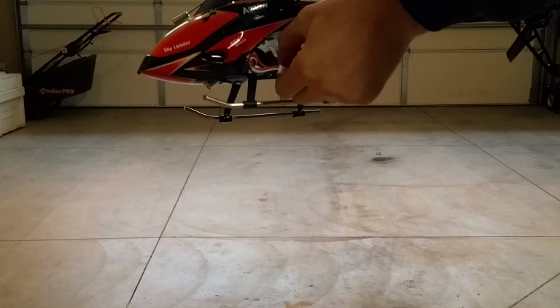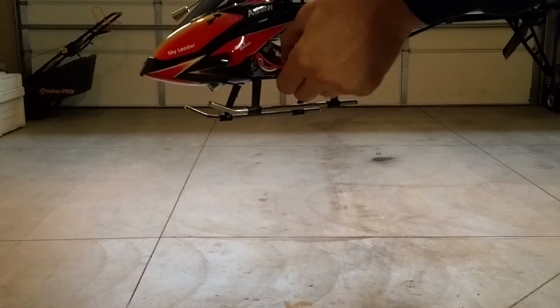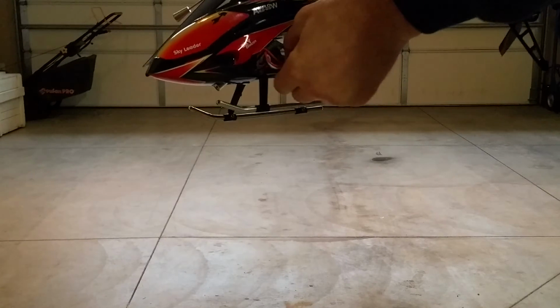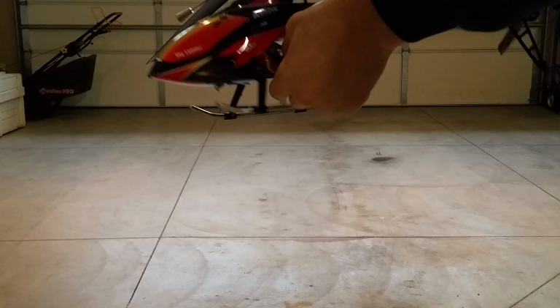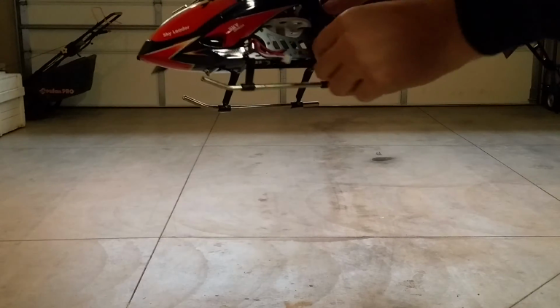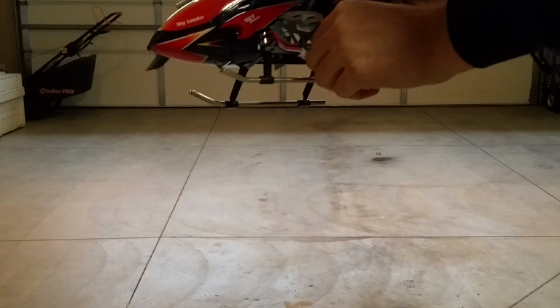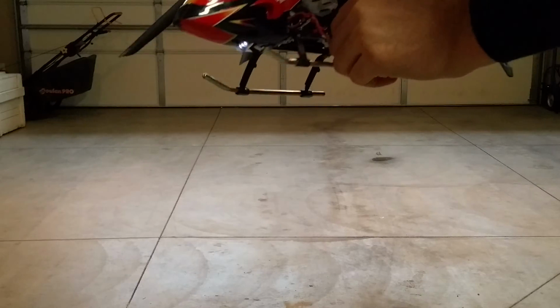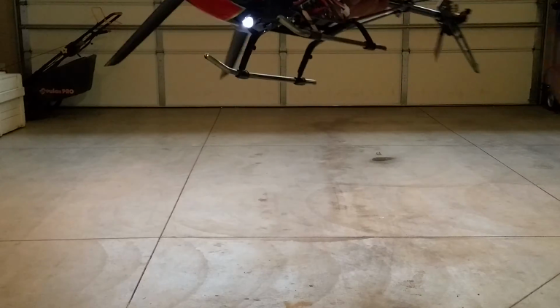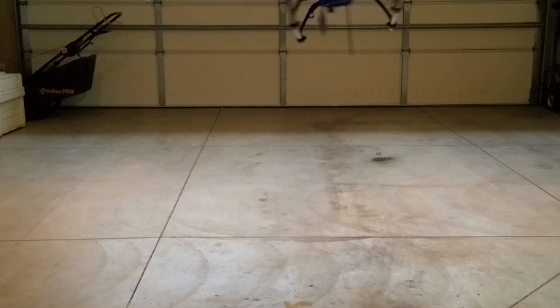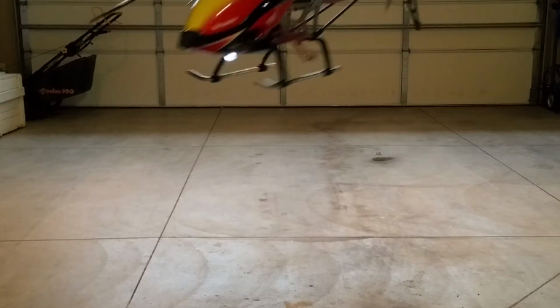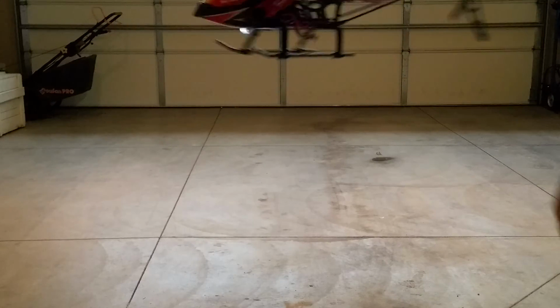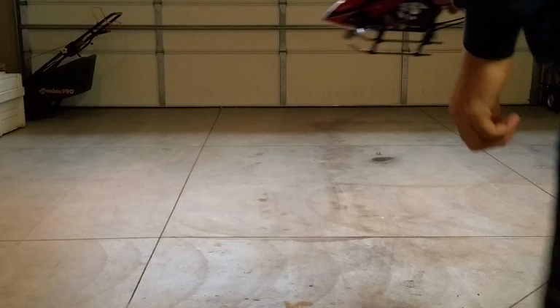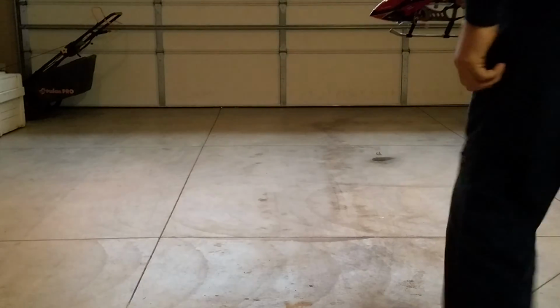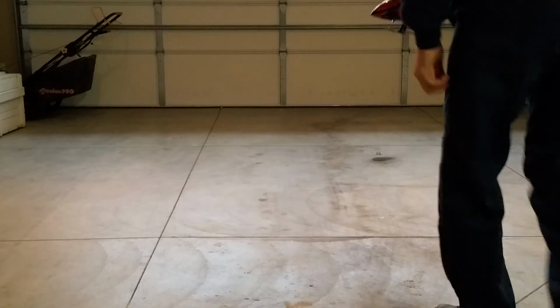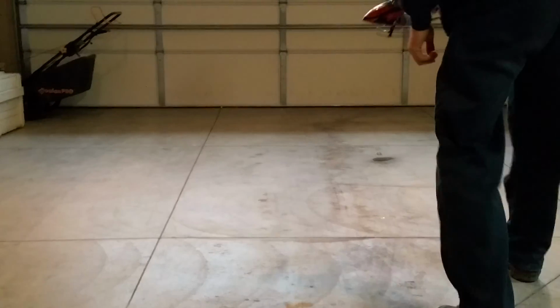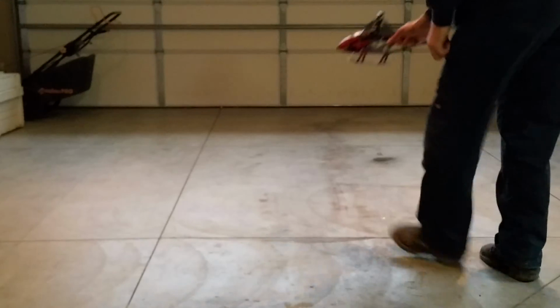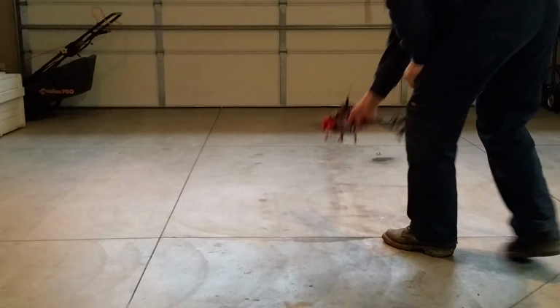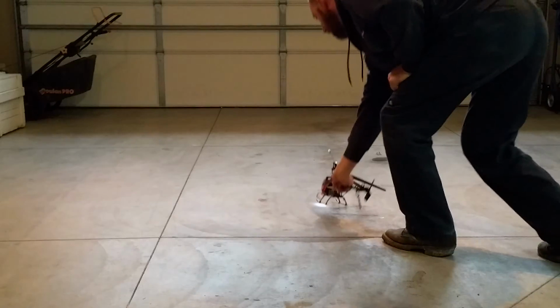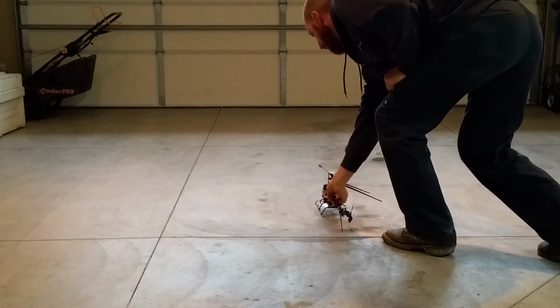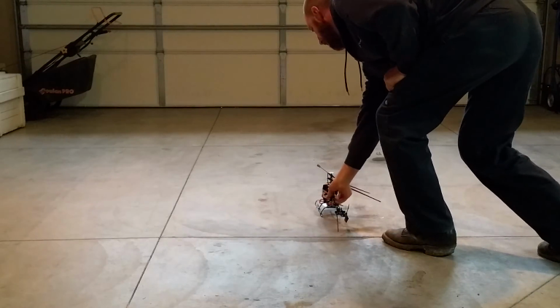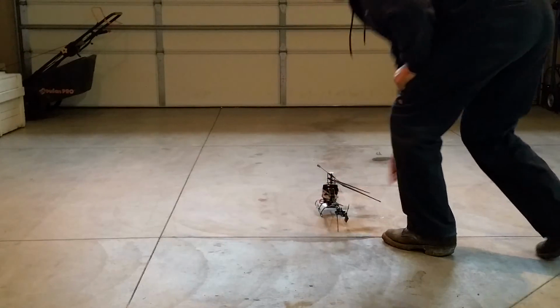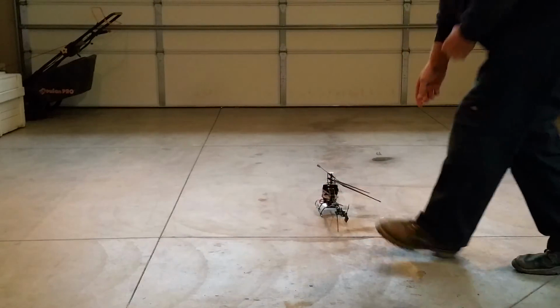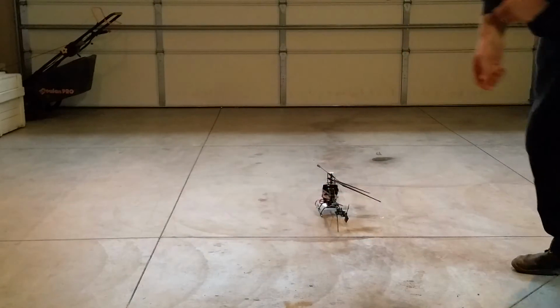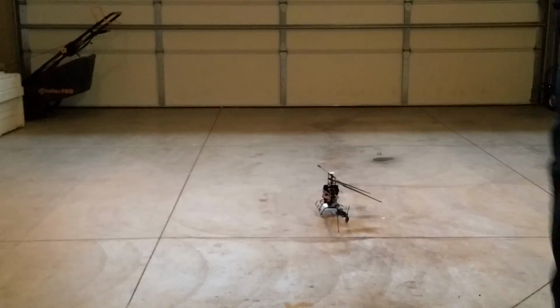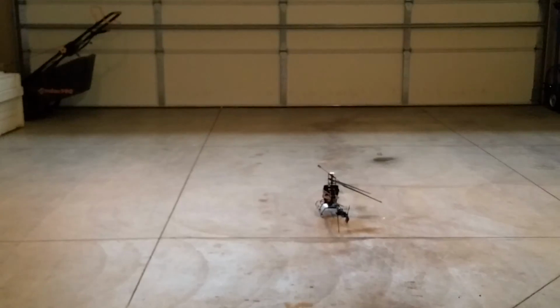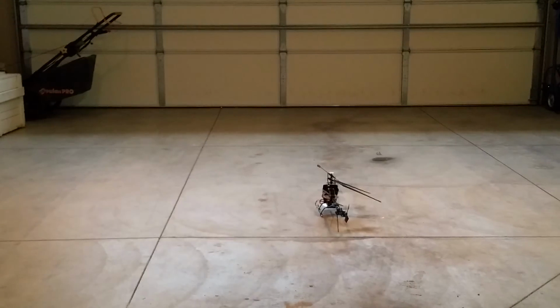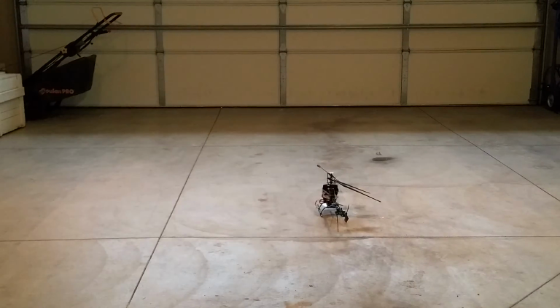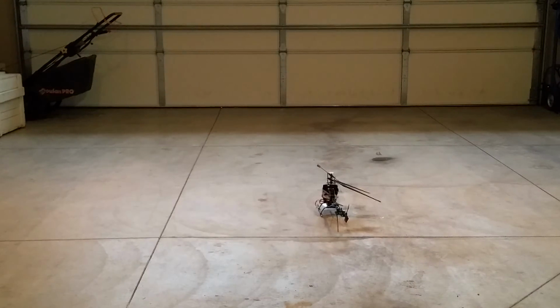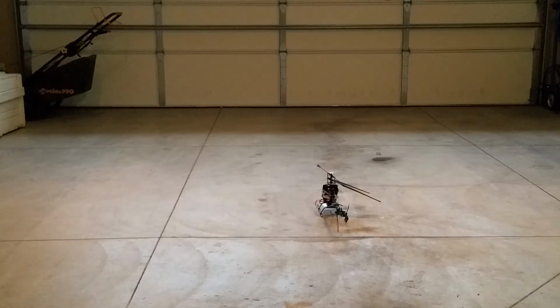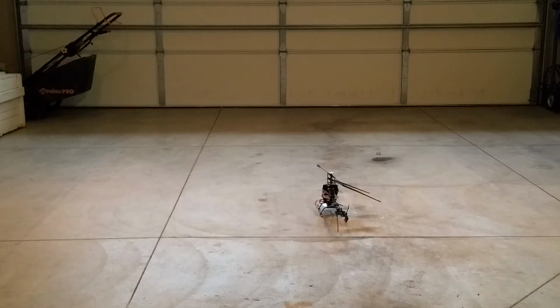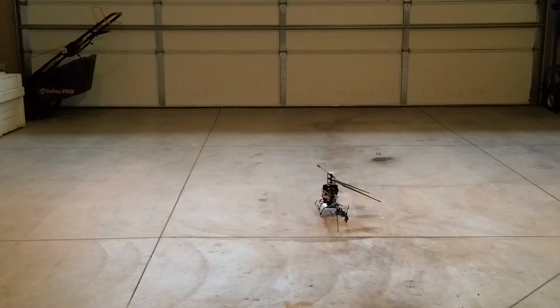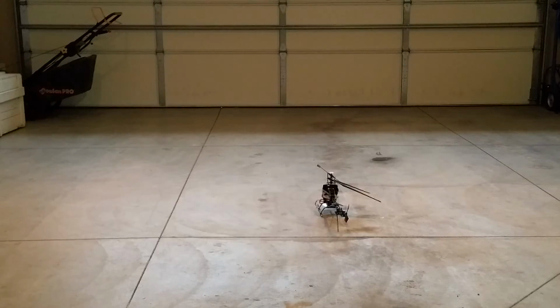Let's go ahead and plug it in here and turn it on to show you getting it flying. You can go ahead and turn it on, set it down on a flat surface. Yeah, you can see that from there.